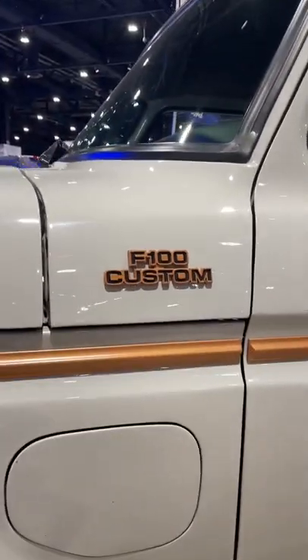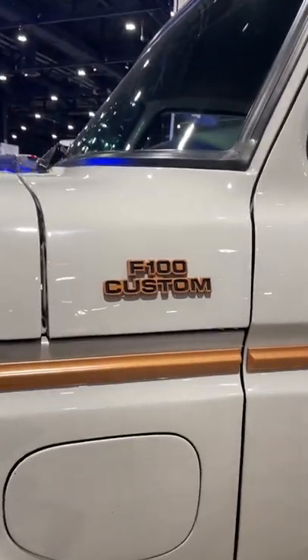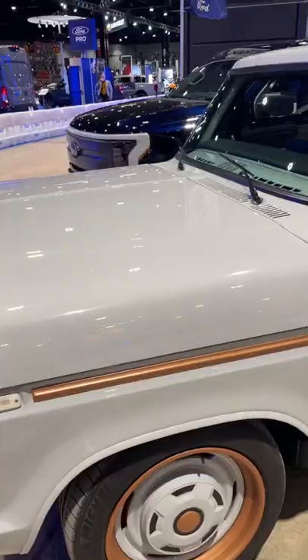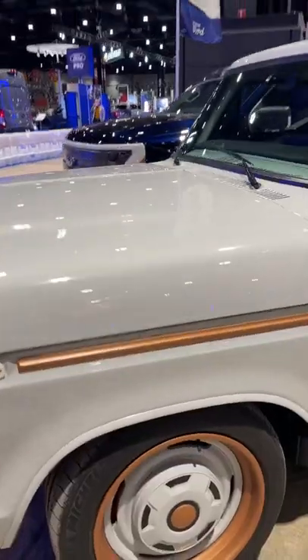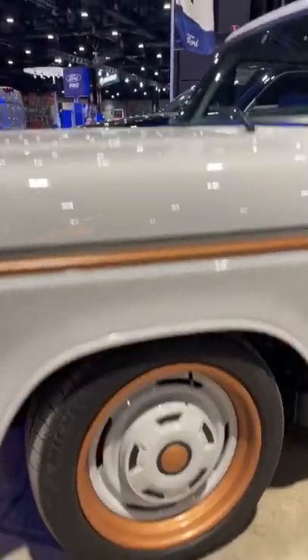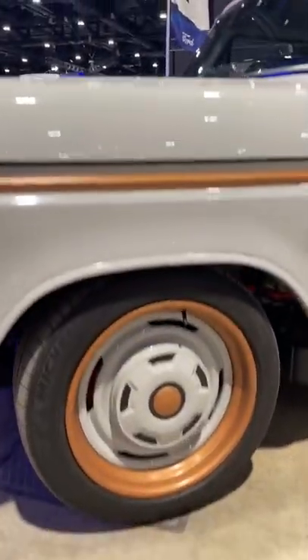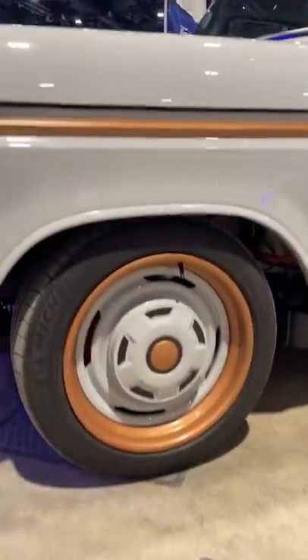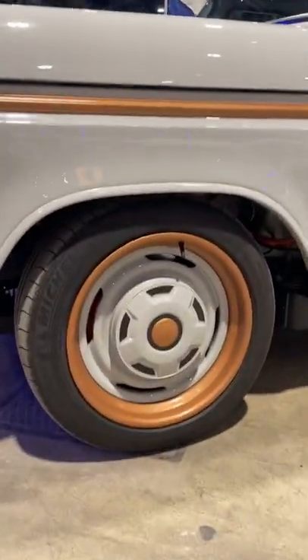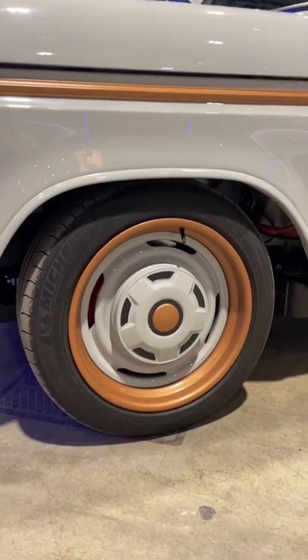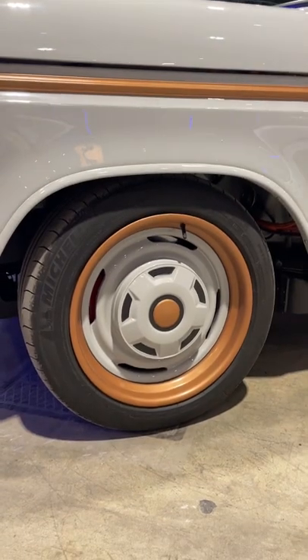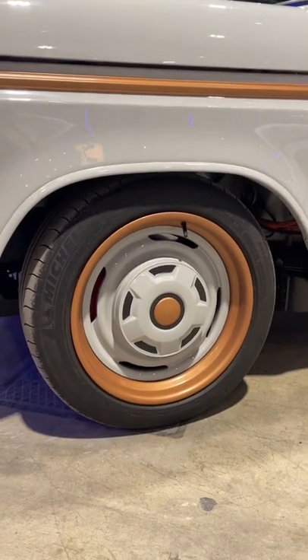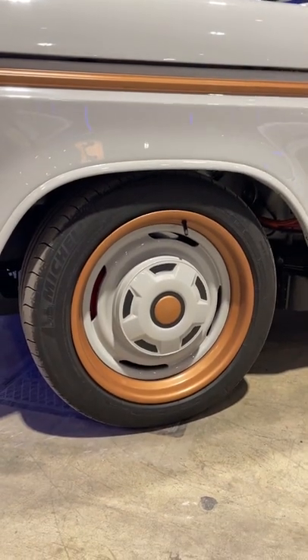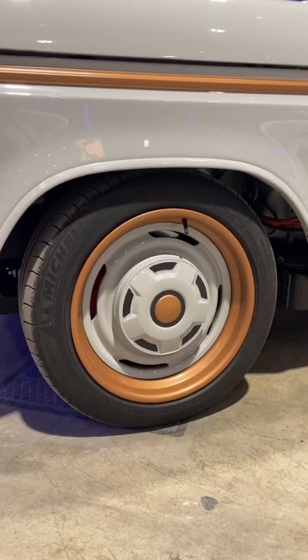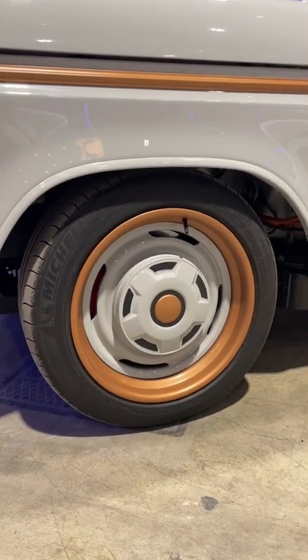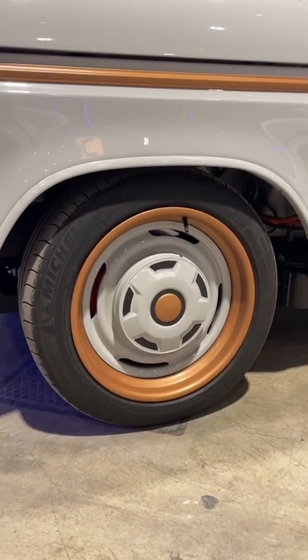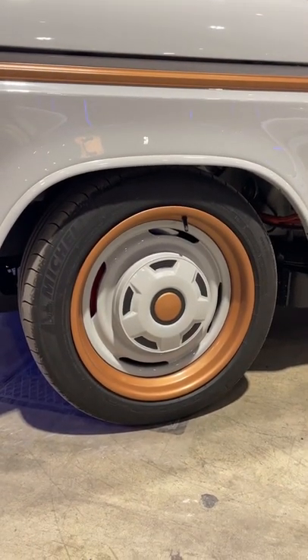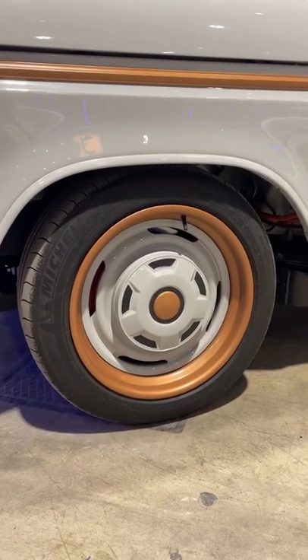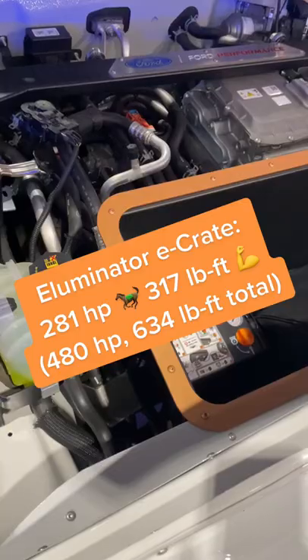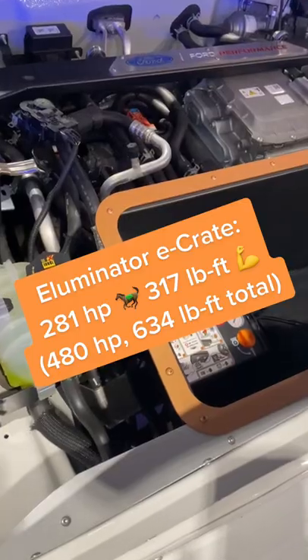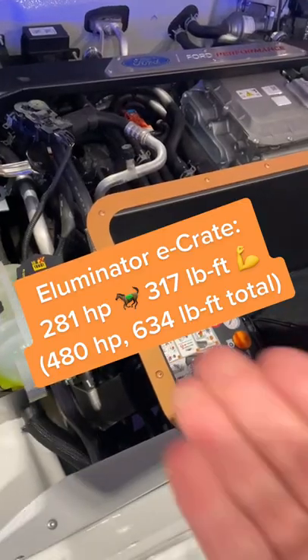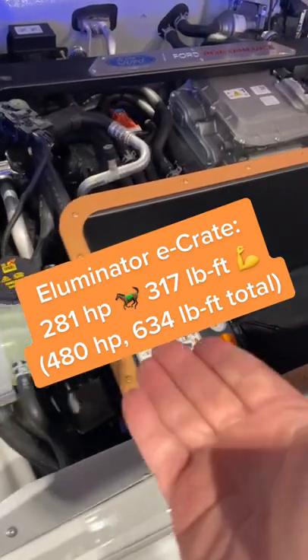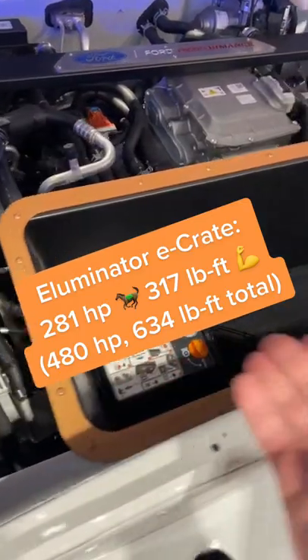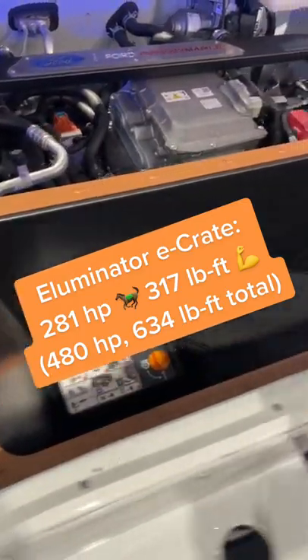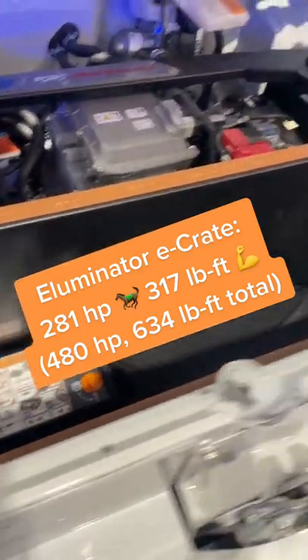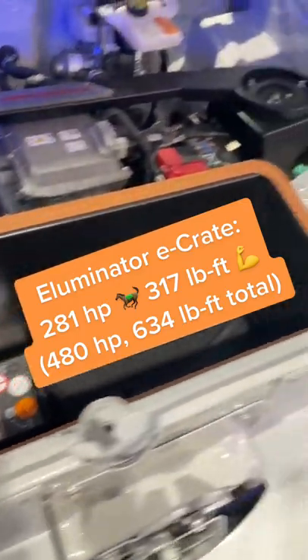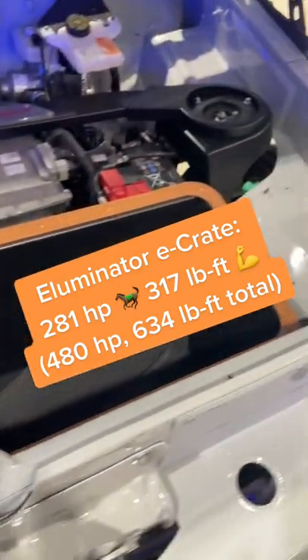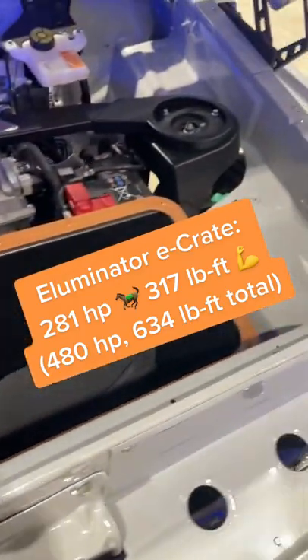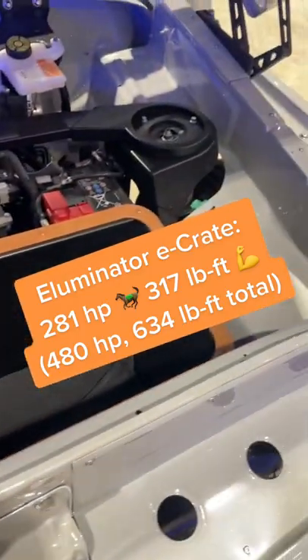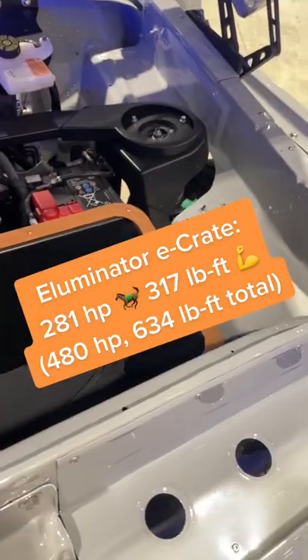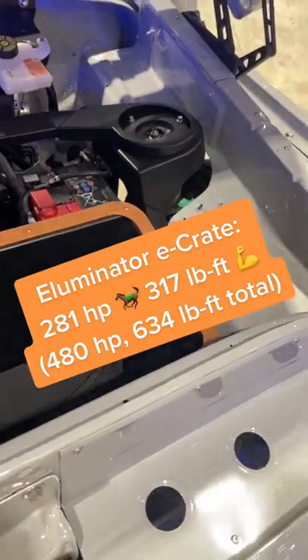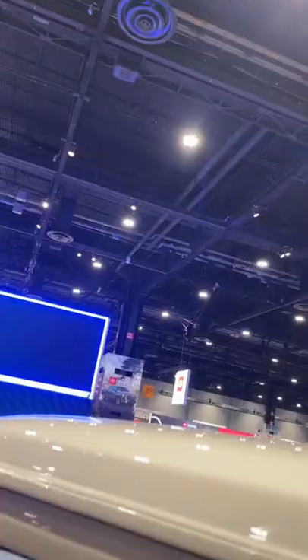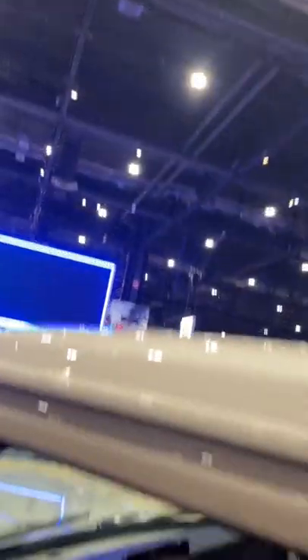And I'm not just talking about the new wheels and tires. Instead of a V8, this thing has two electric motors from the Ford Mustang Mach-E GT.